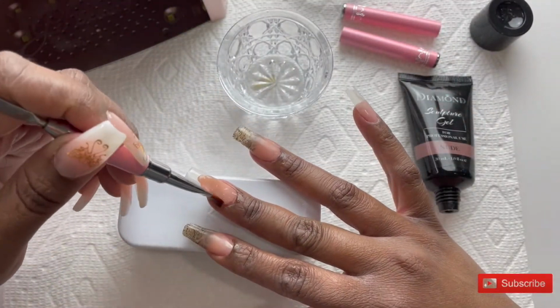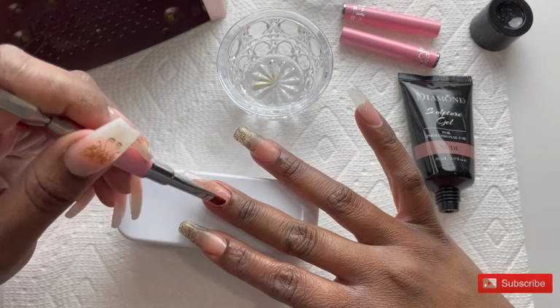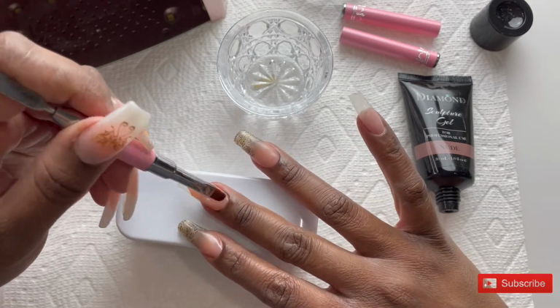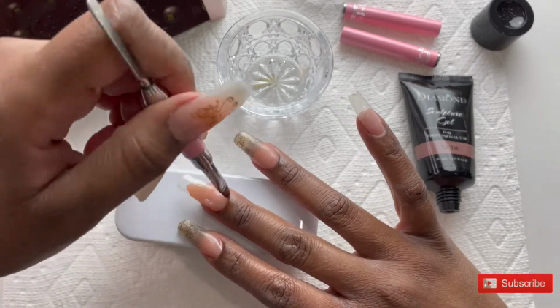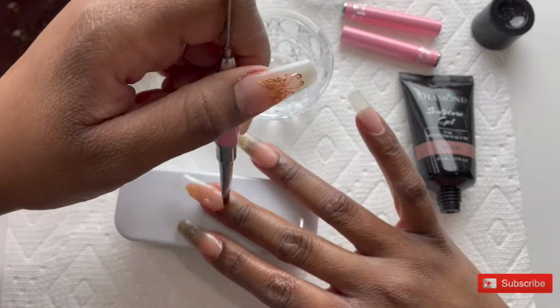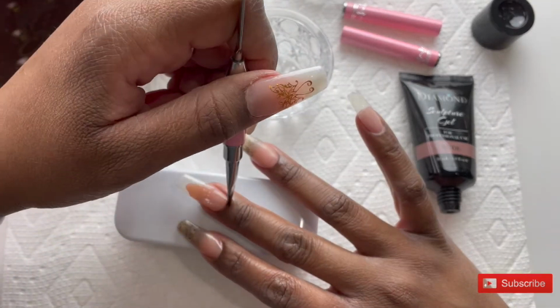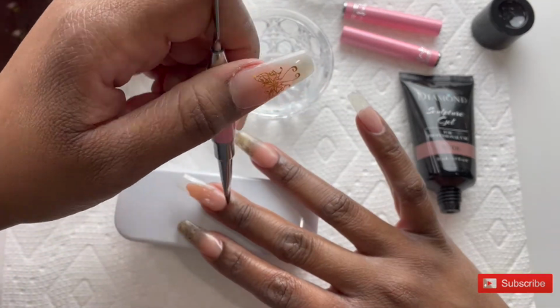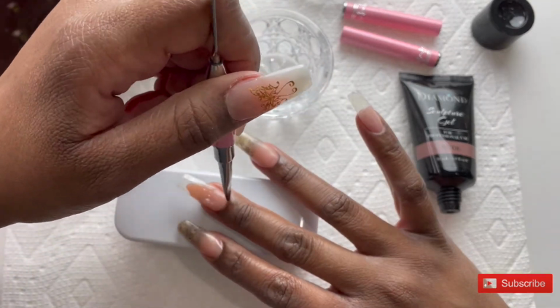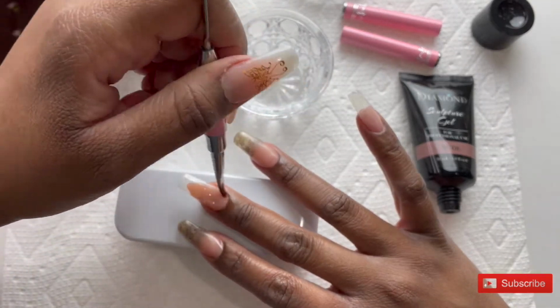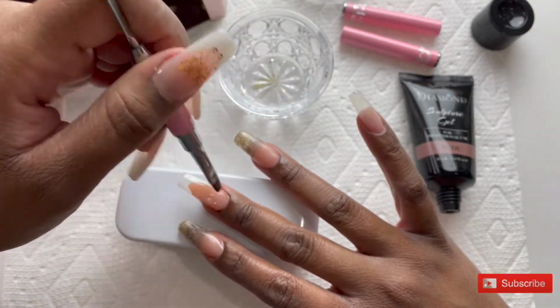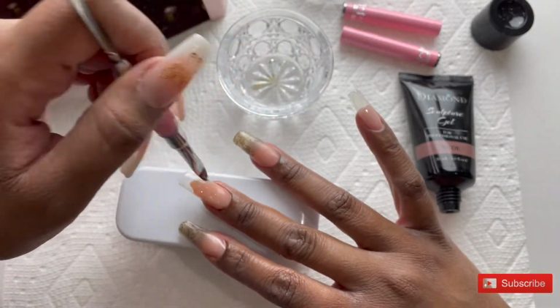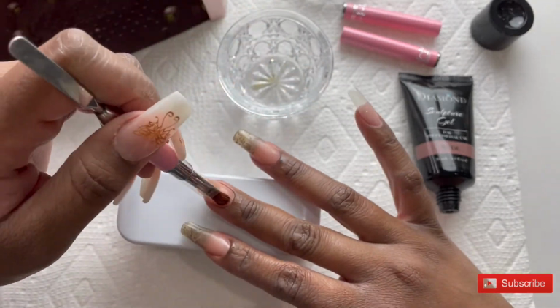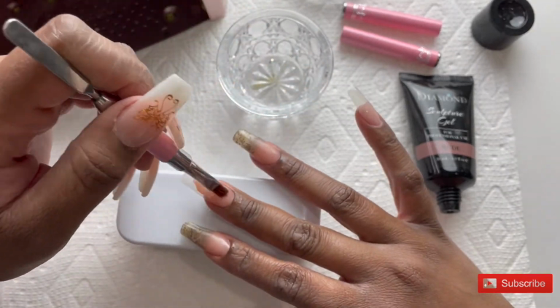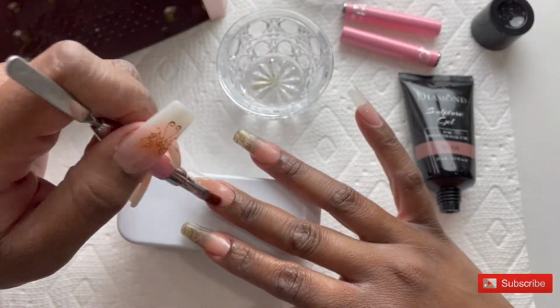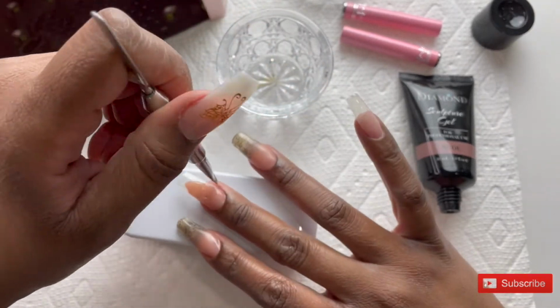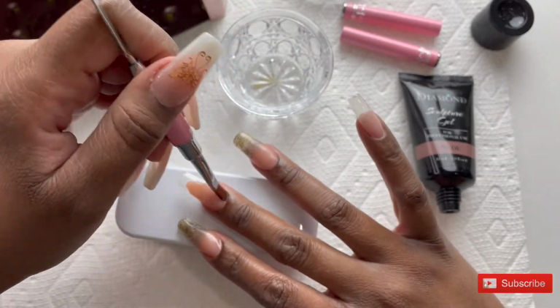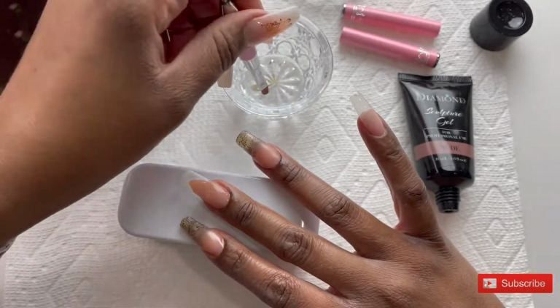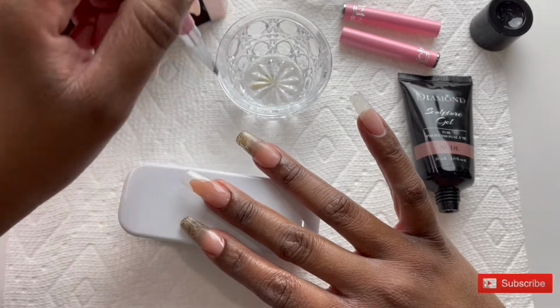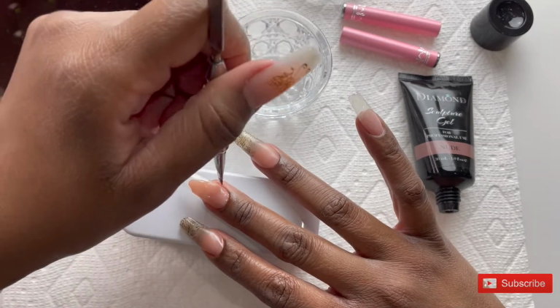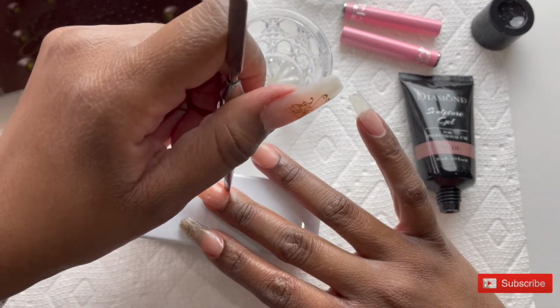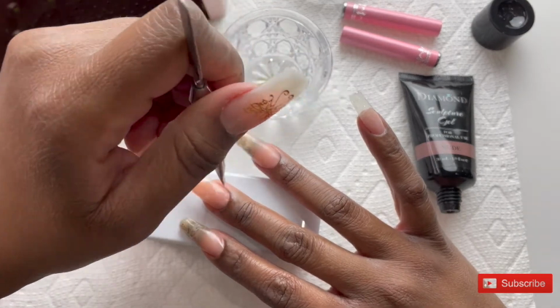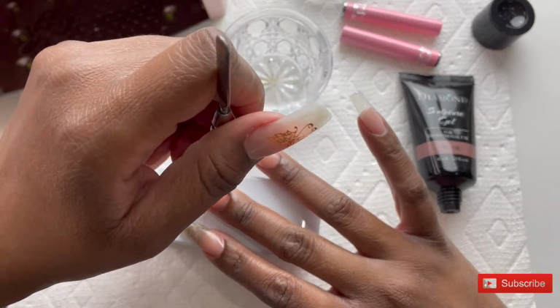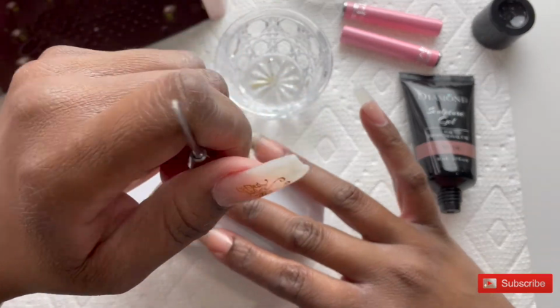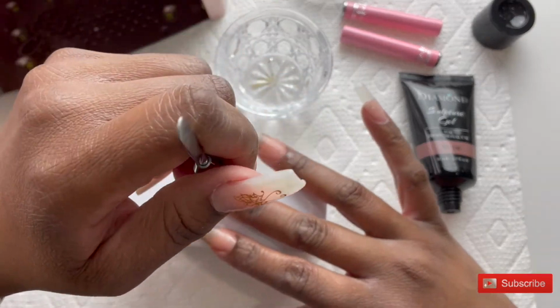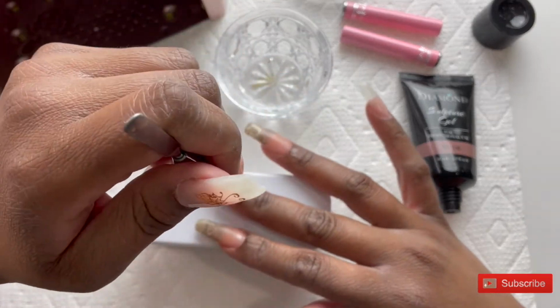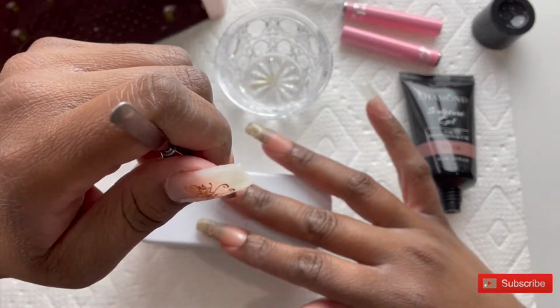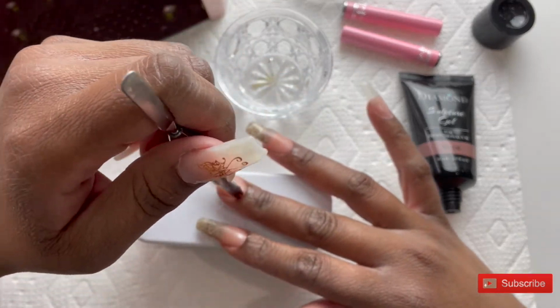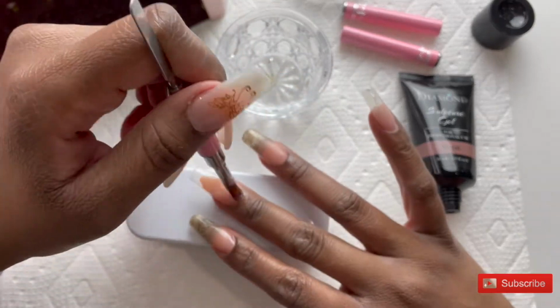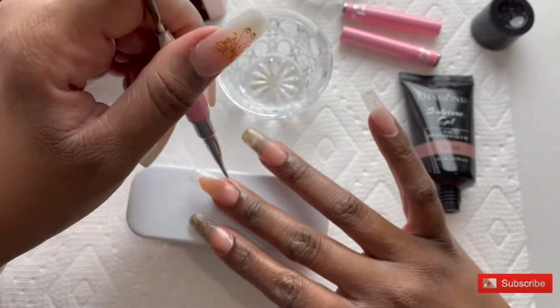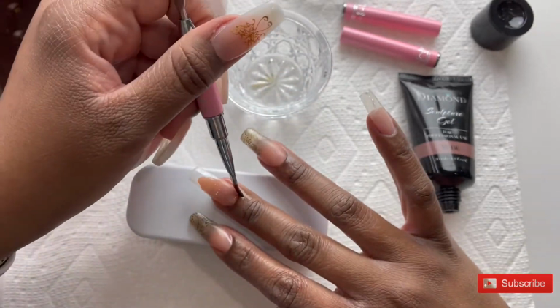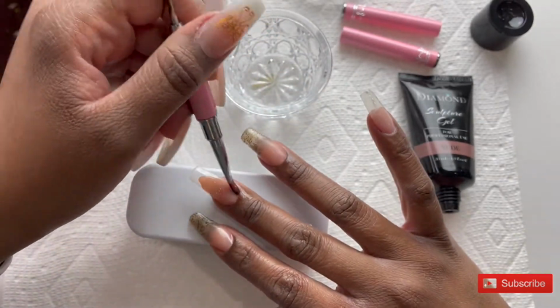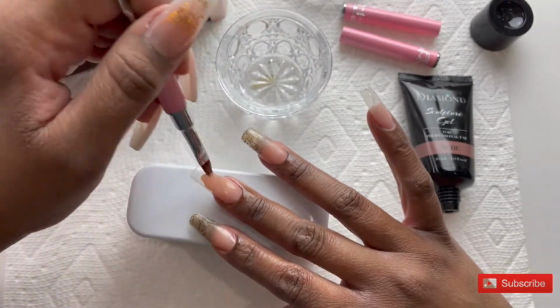Going in here with the nude poly gel and I'm going to place this color on my middle finger and also my pinky finger.